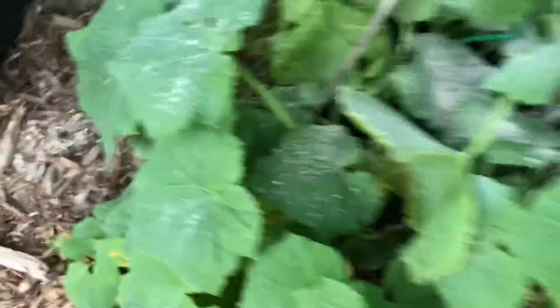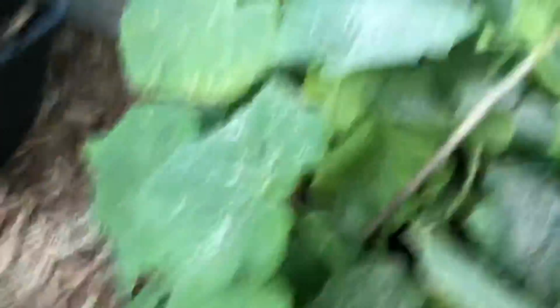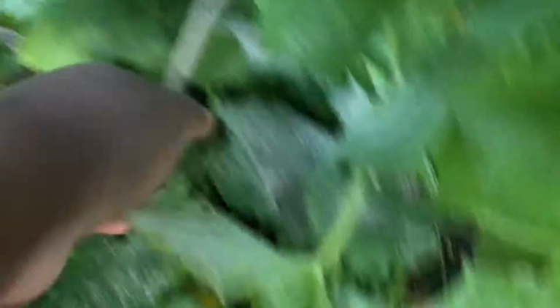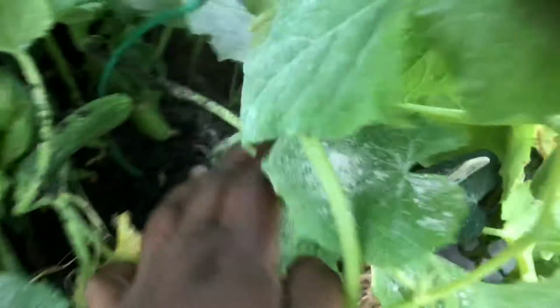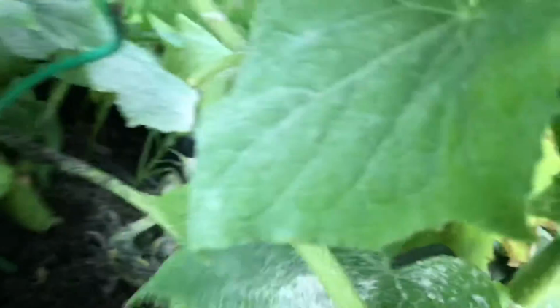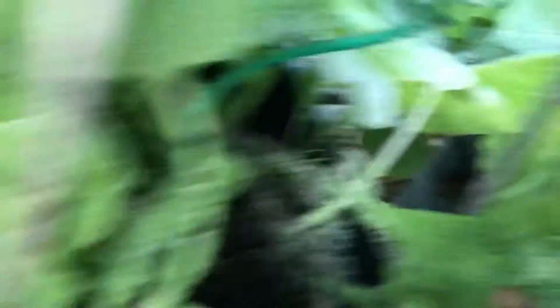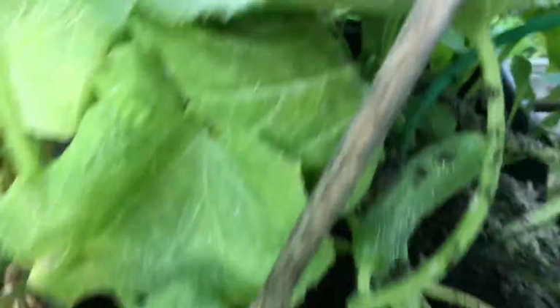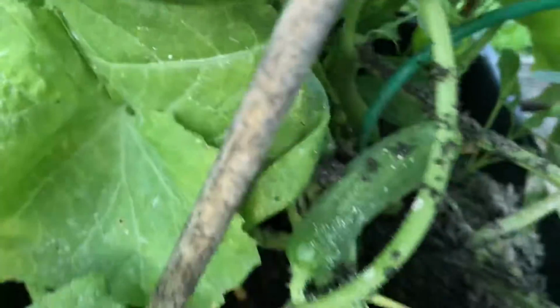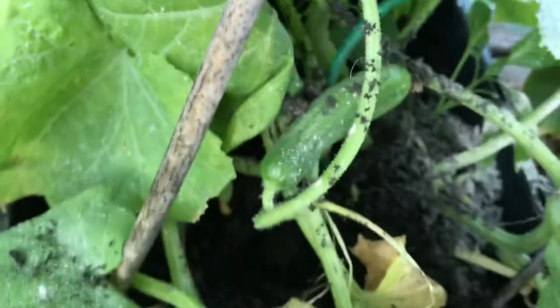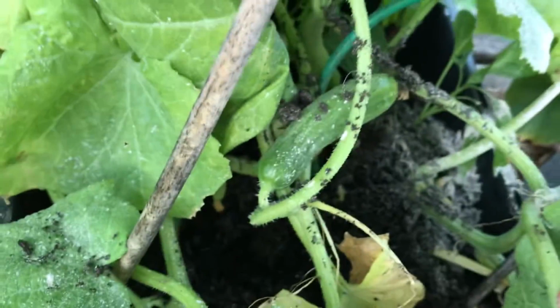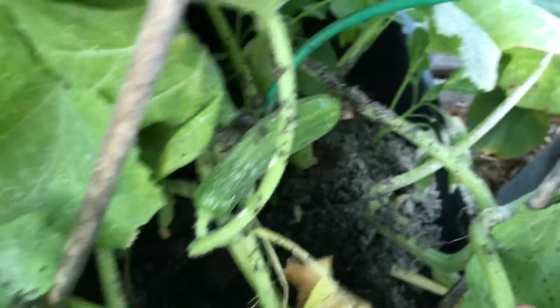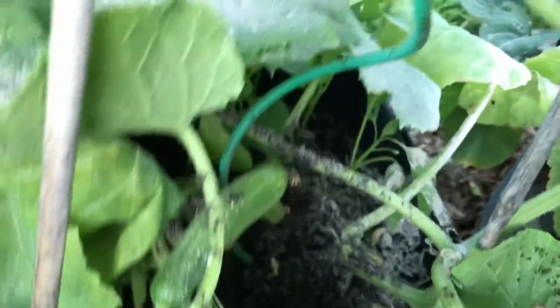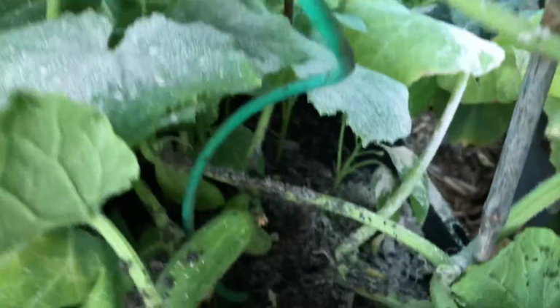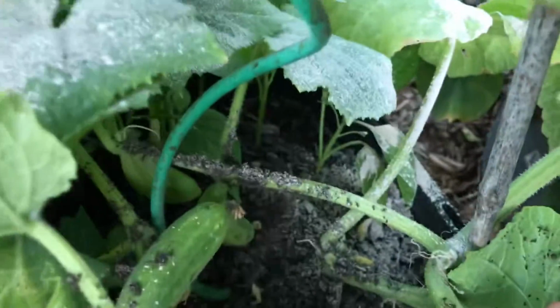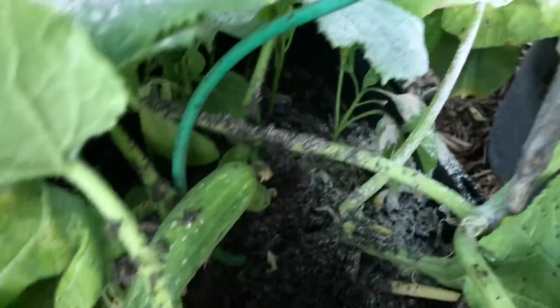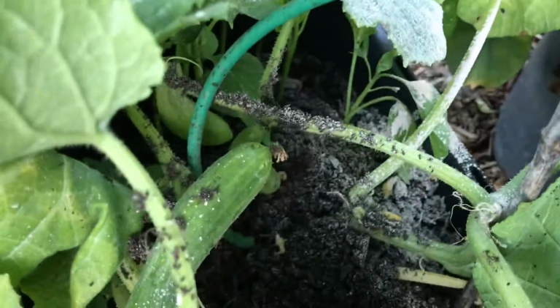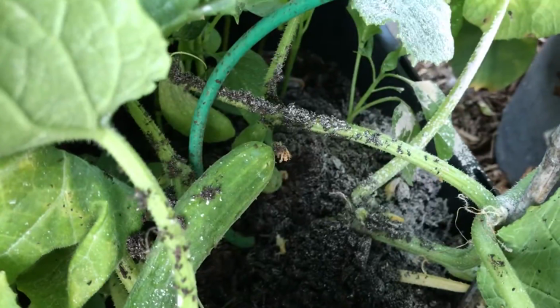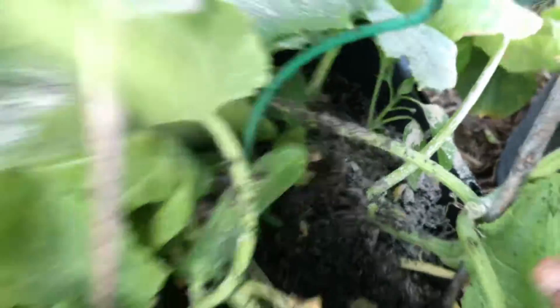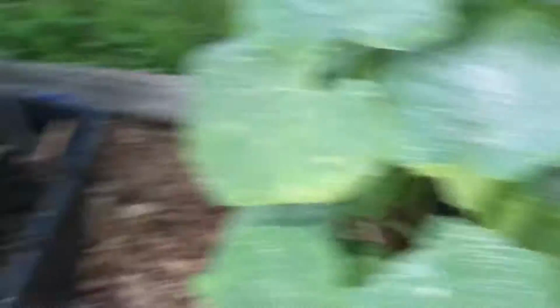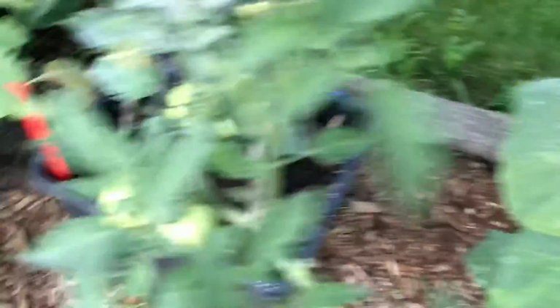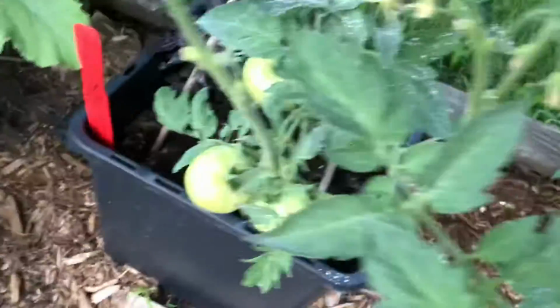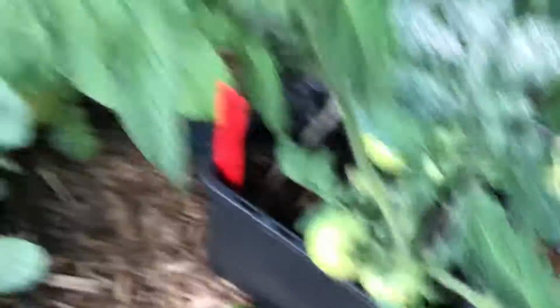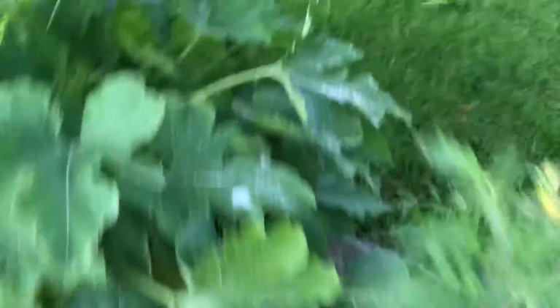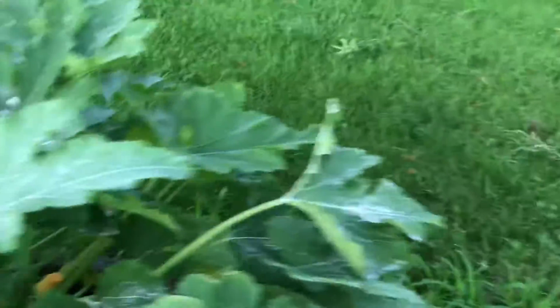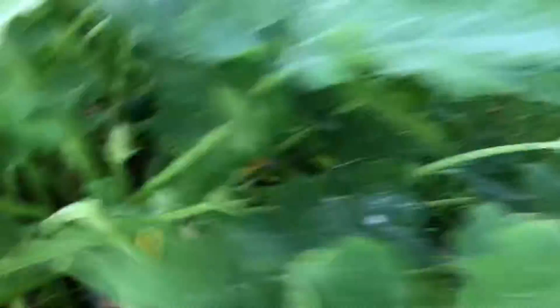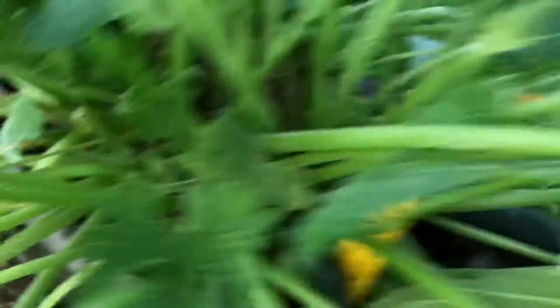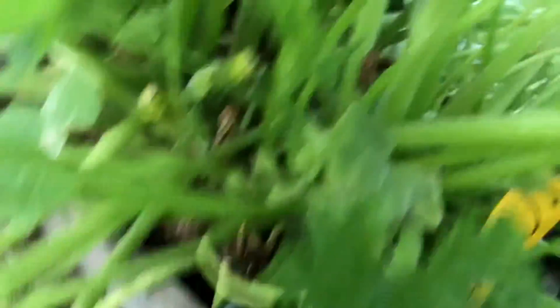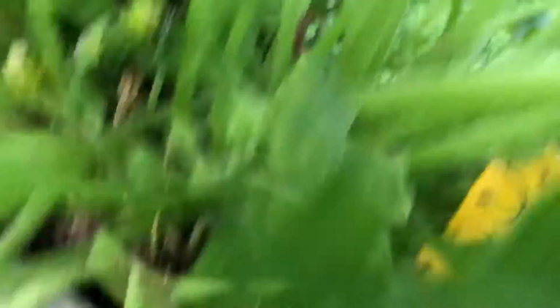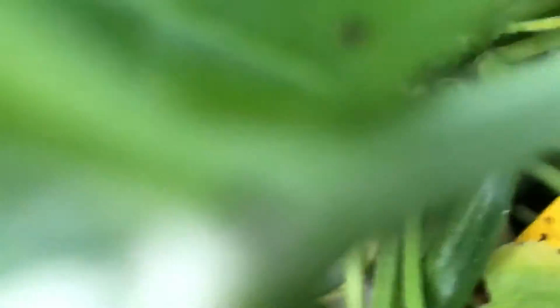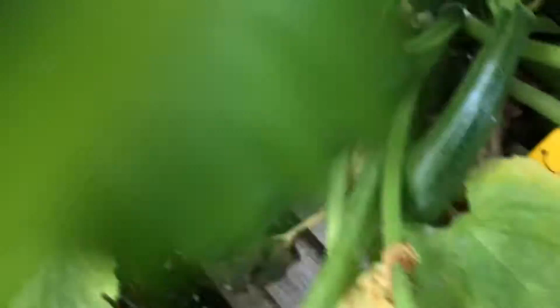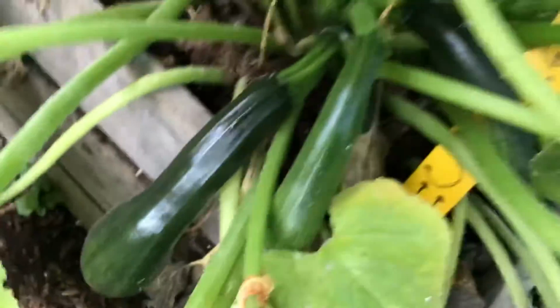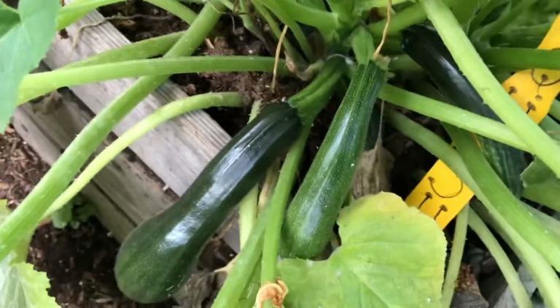Cucumbers is coming — look, see them back there? Tomatoes. Squash and zucchini.